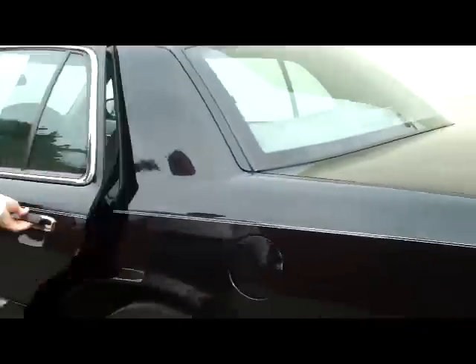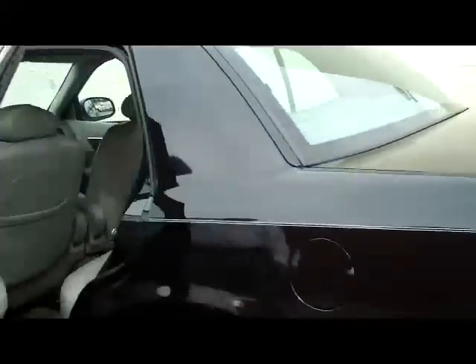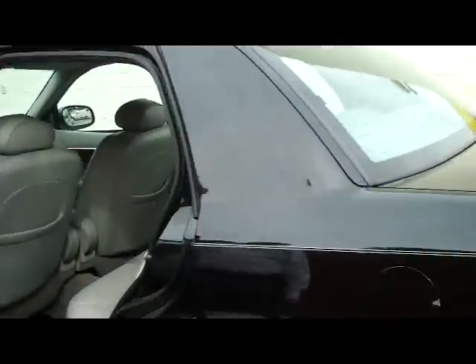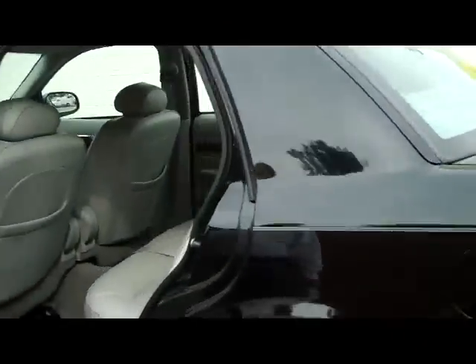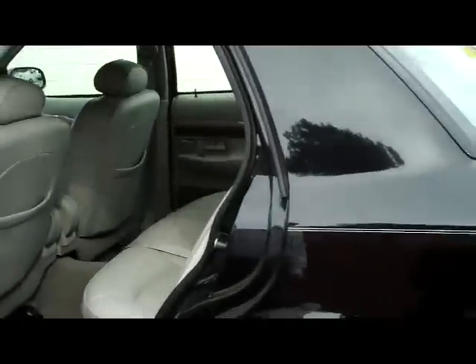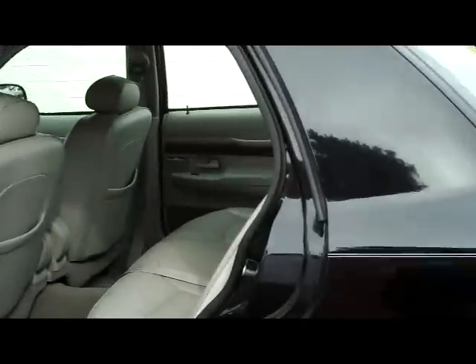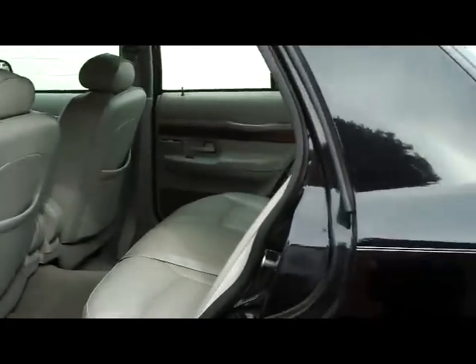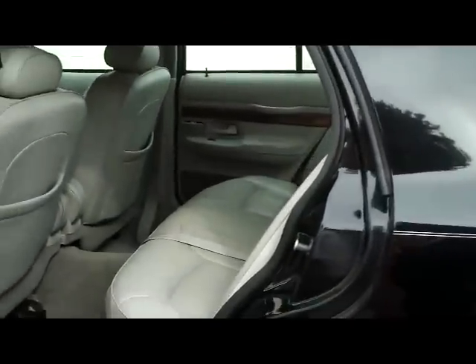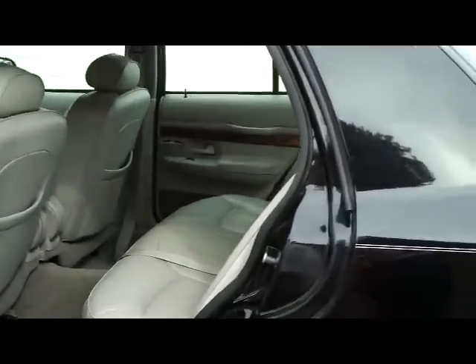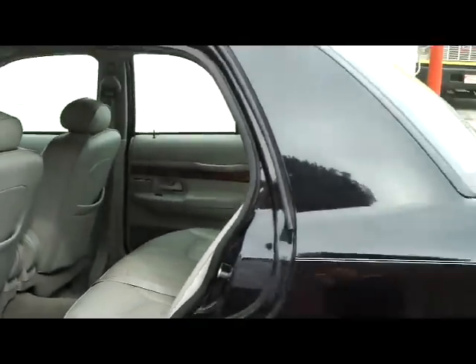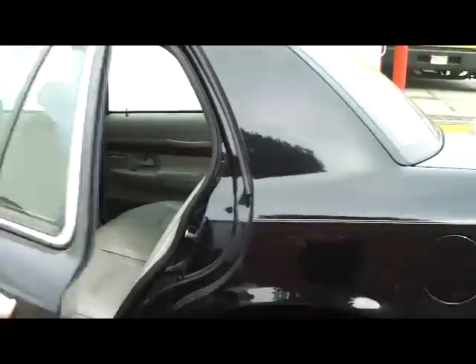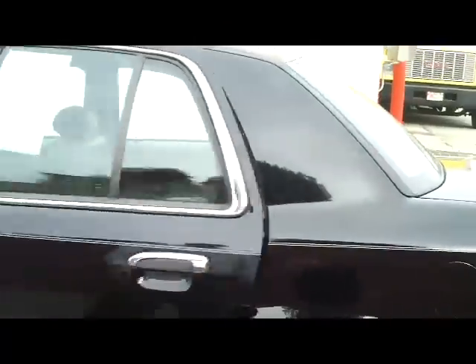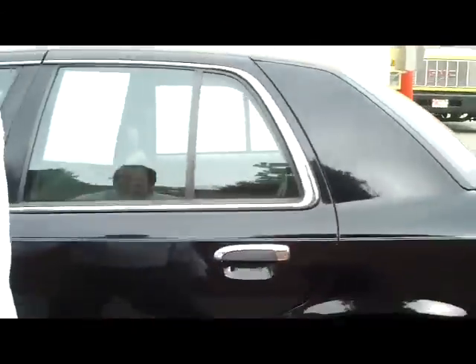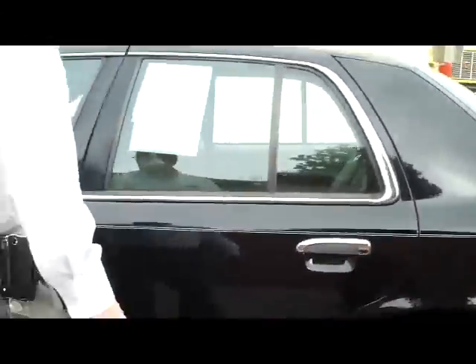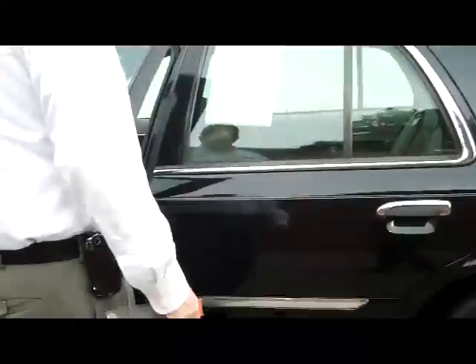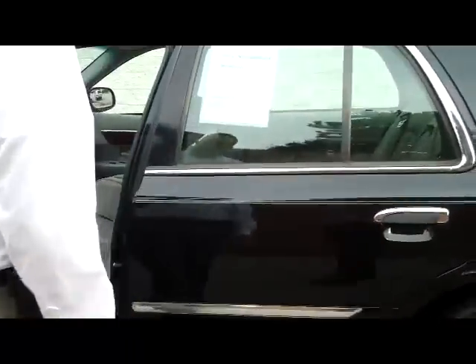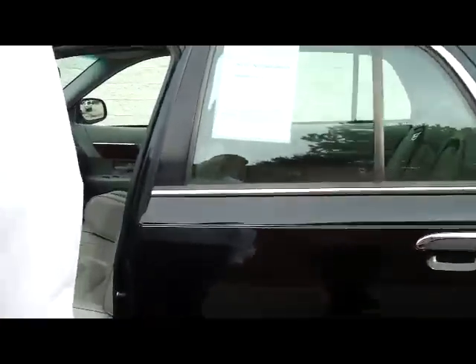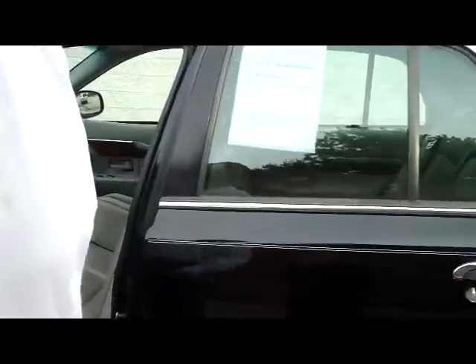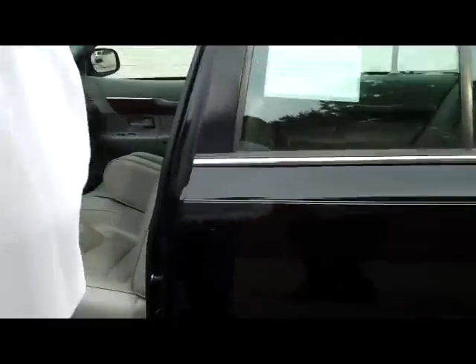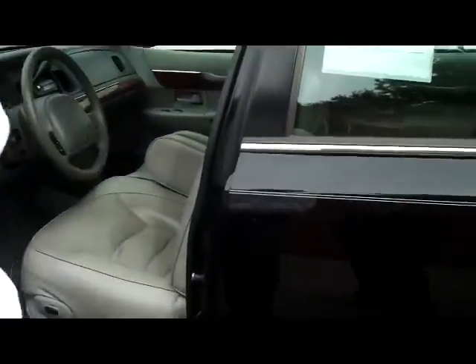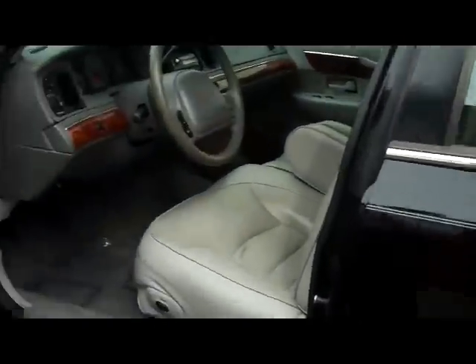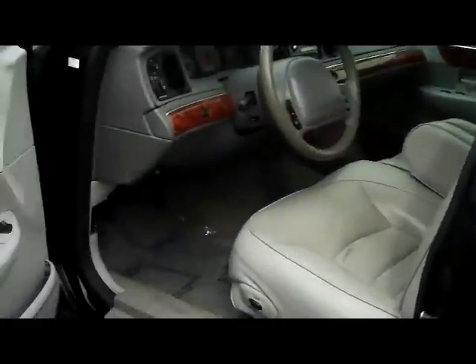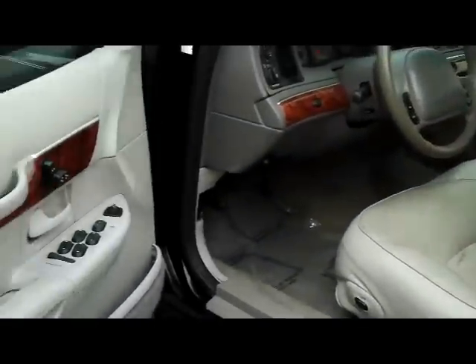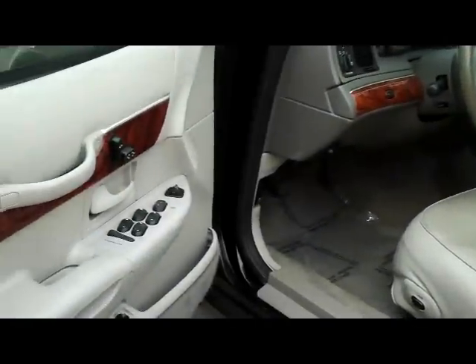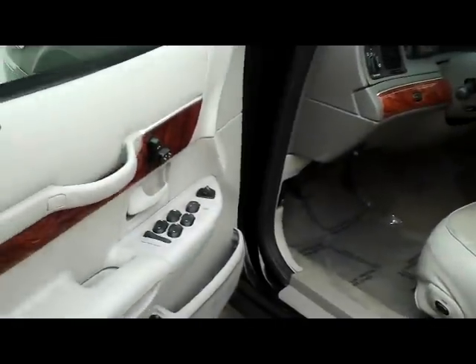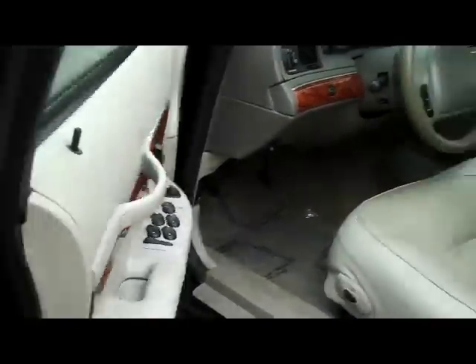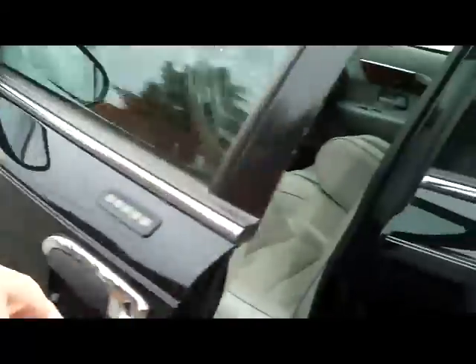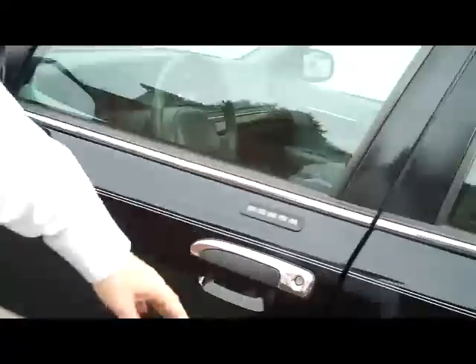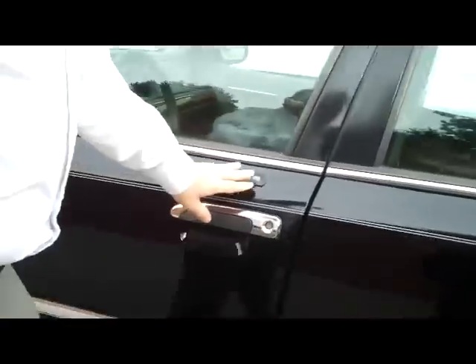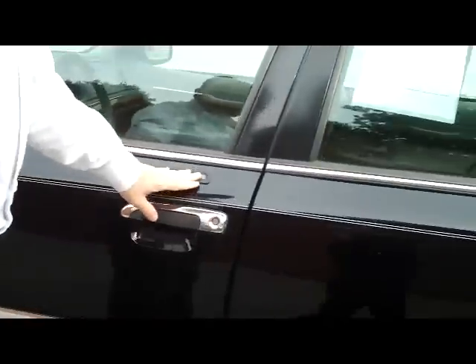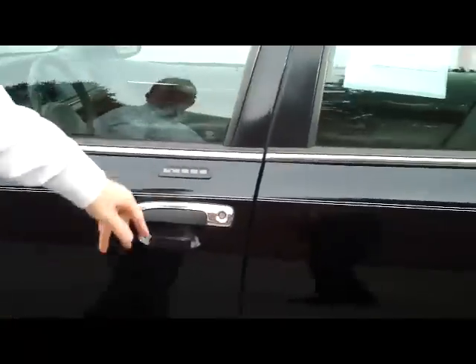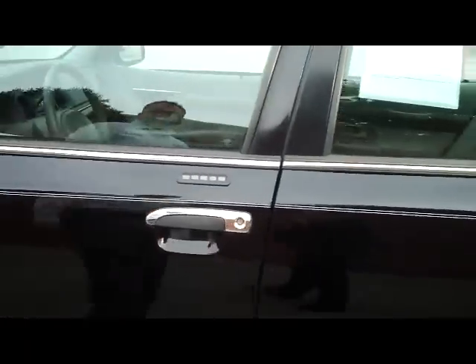It's a leather interior, seating for up to six. The eight-way driver power and passenger power seat. The exterior keypad.